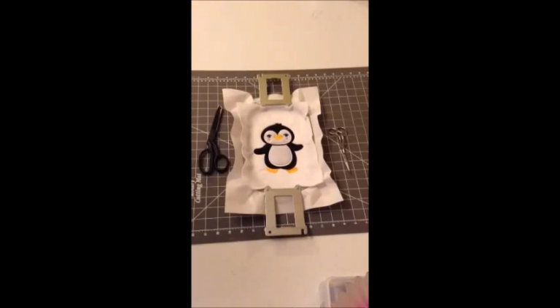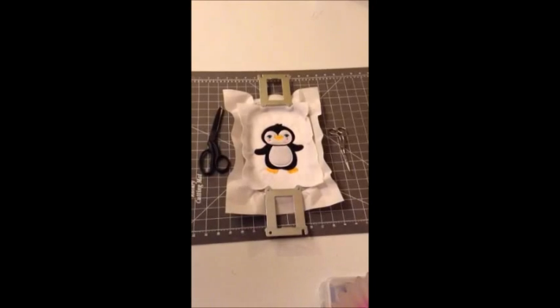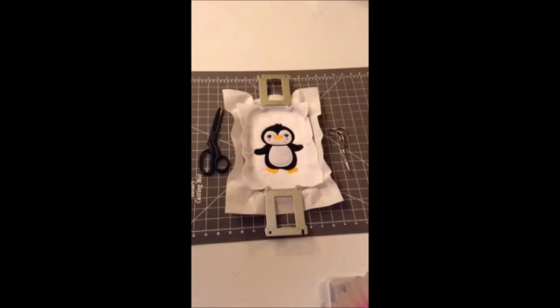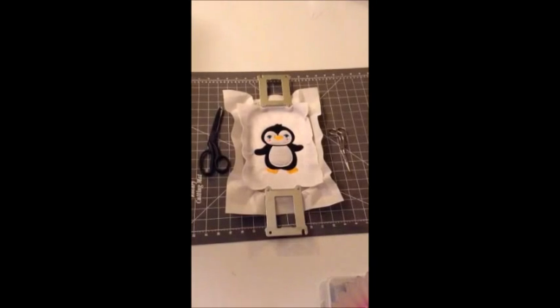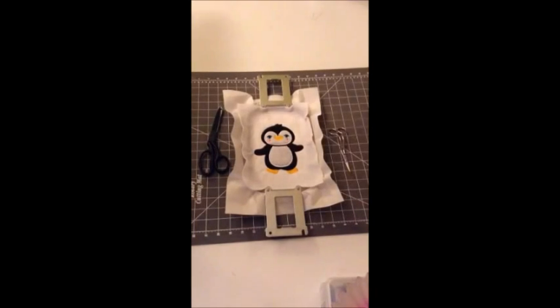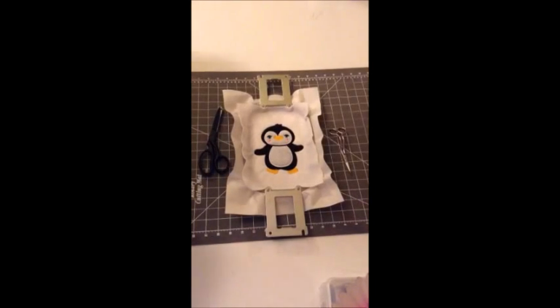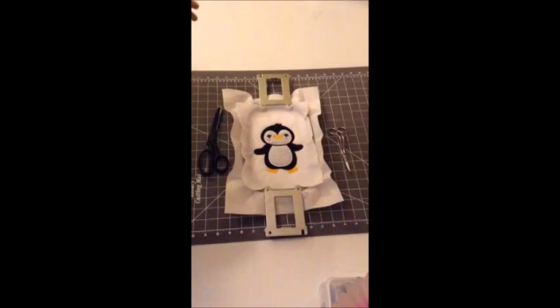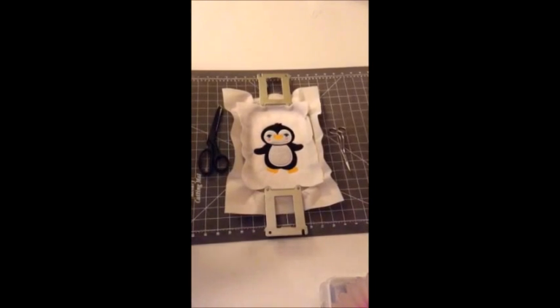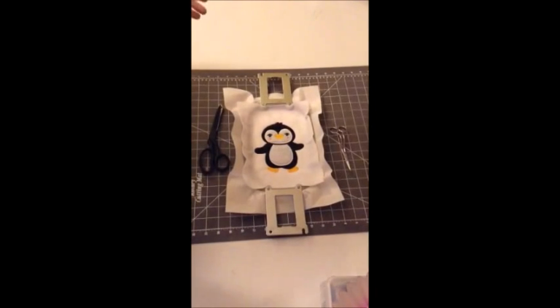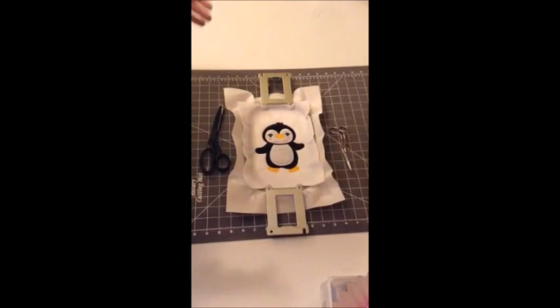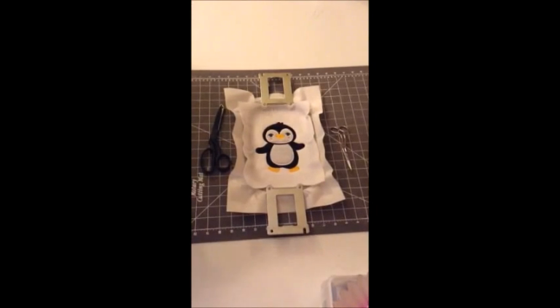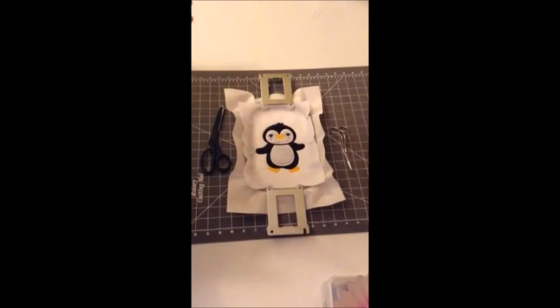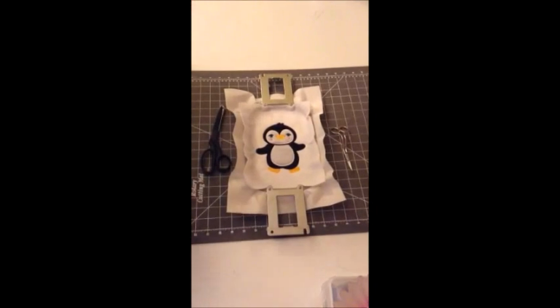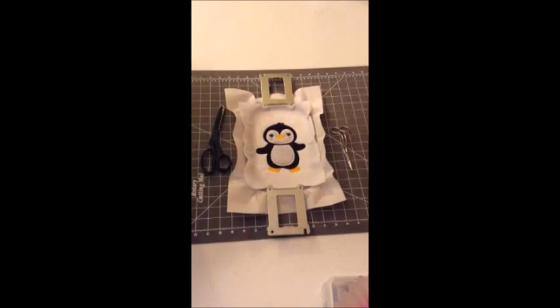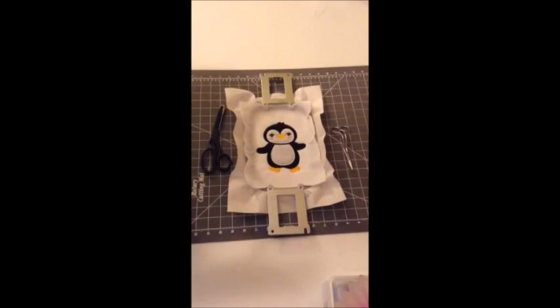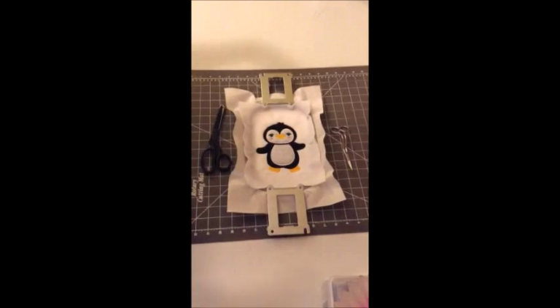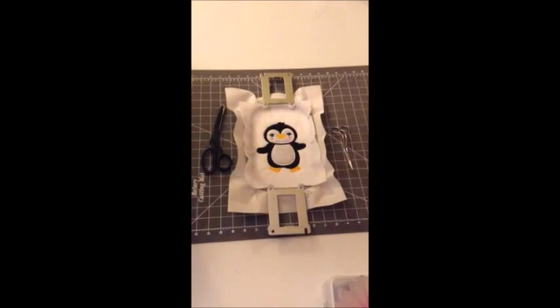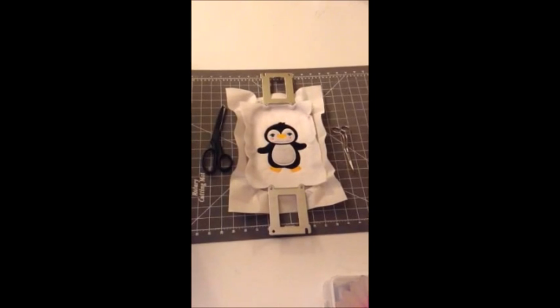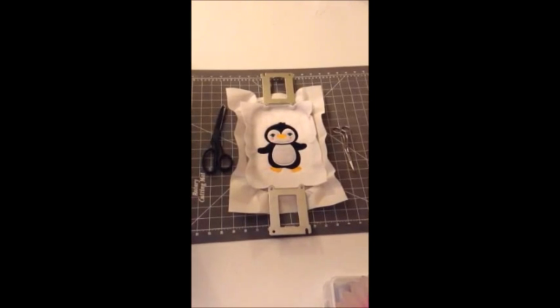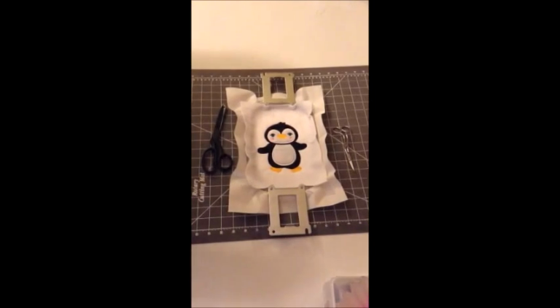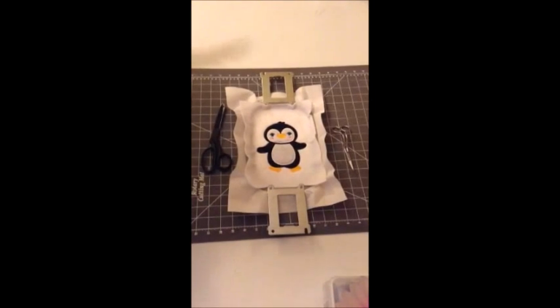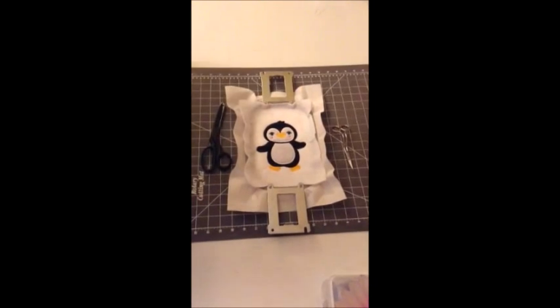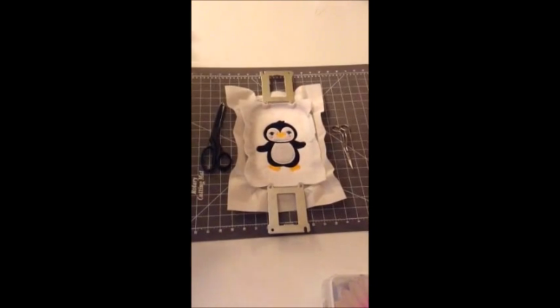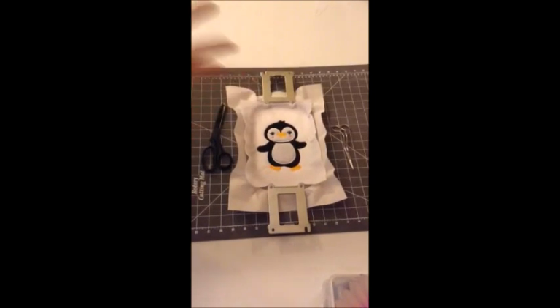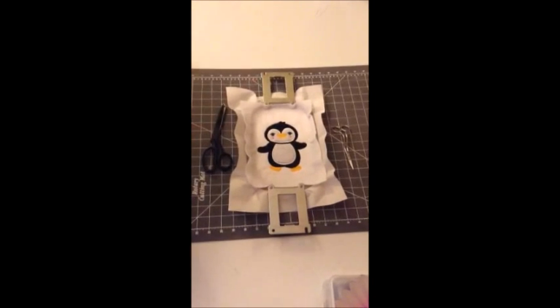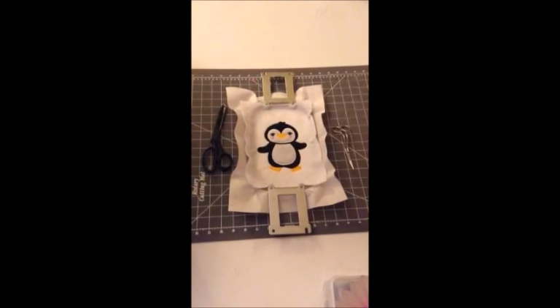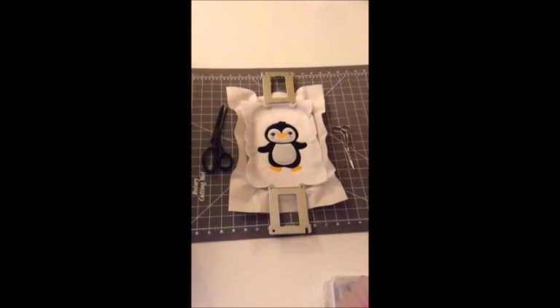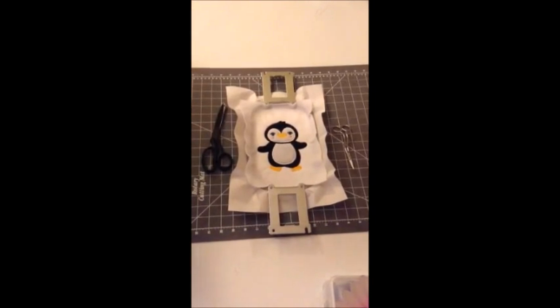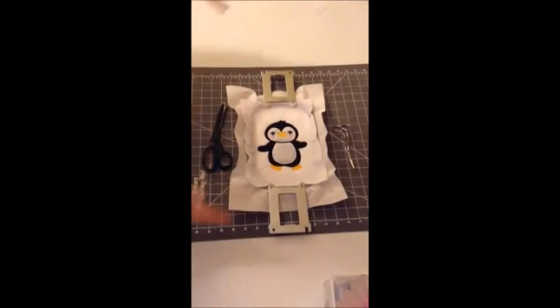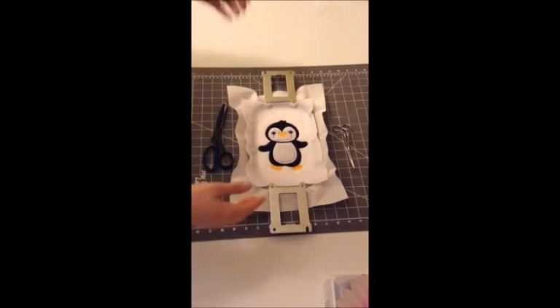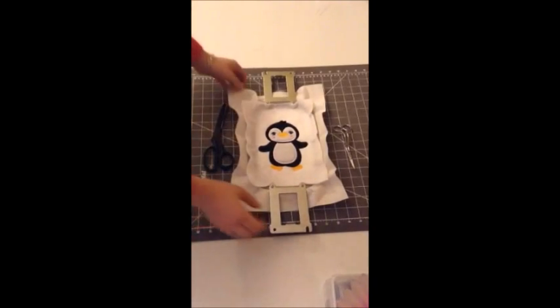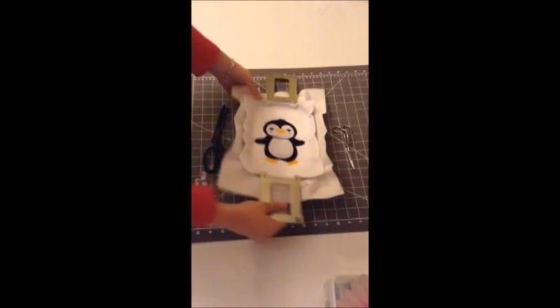All right, so this little guy is all finished. All that's left is we're going to take him out of the hoop and cut him out, and that is literally all it takes to make a patch. If you're going to do a fill version, you just let it stitch out and cut it out from there. Really easy and really simple.